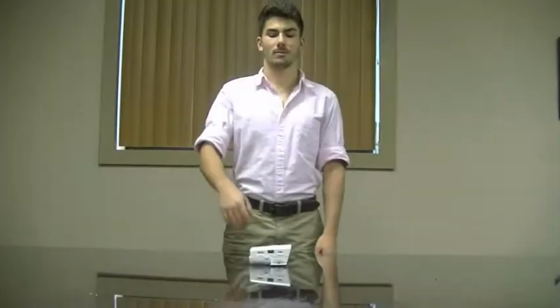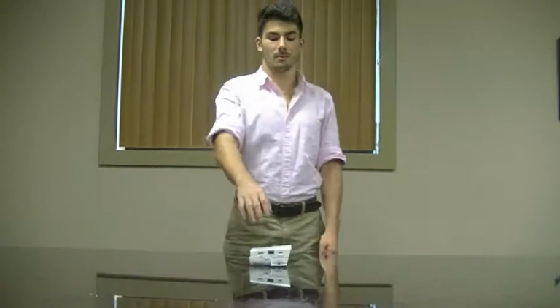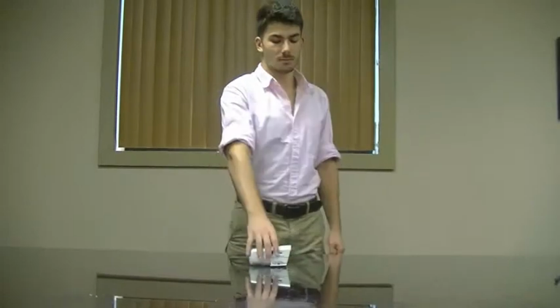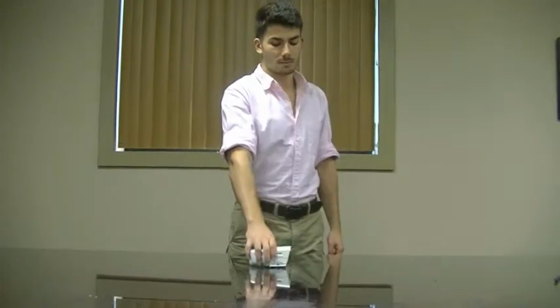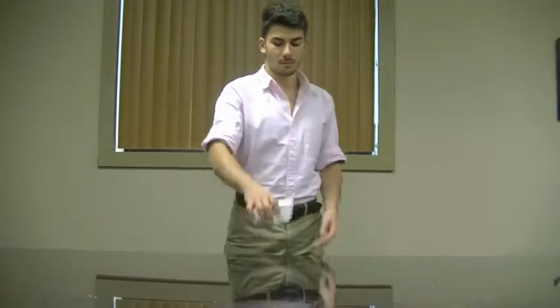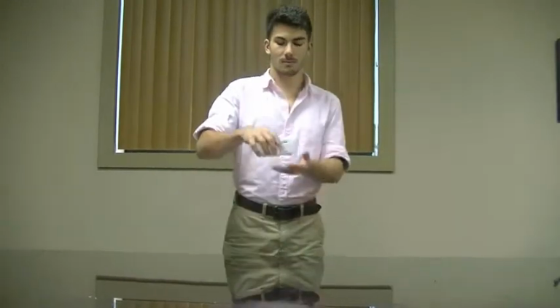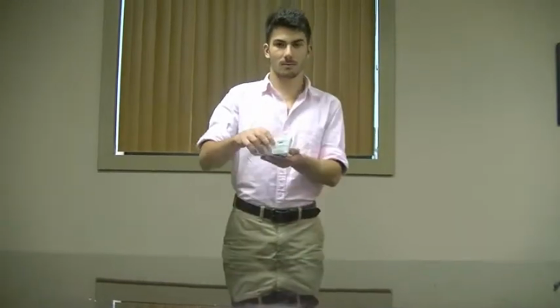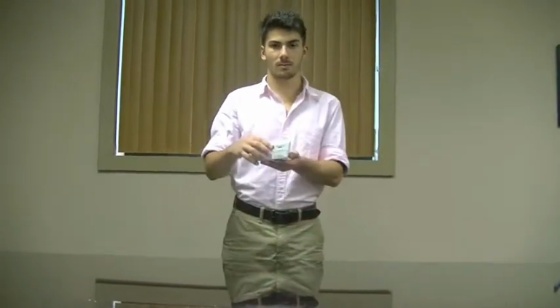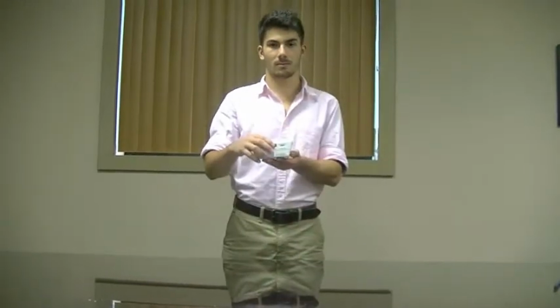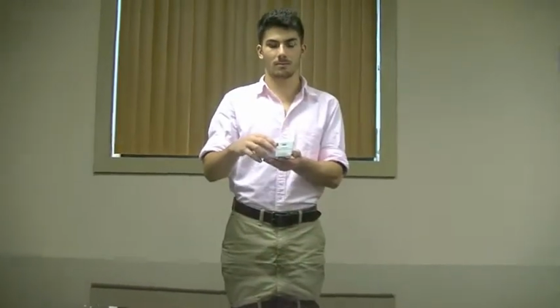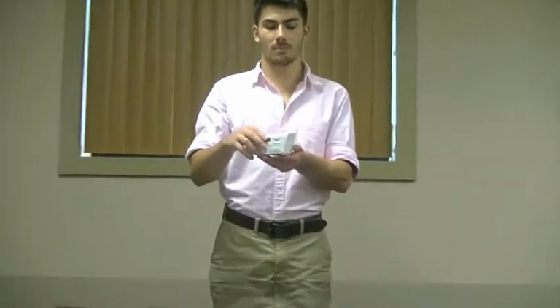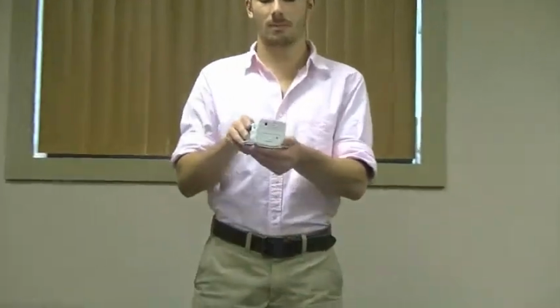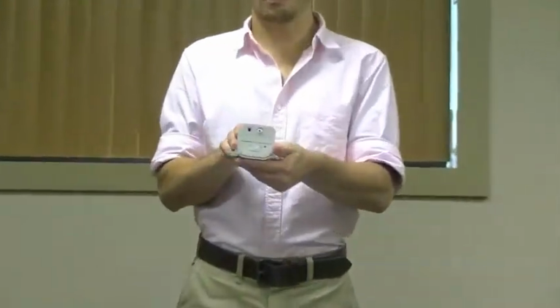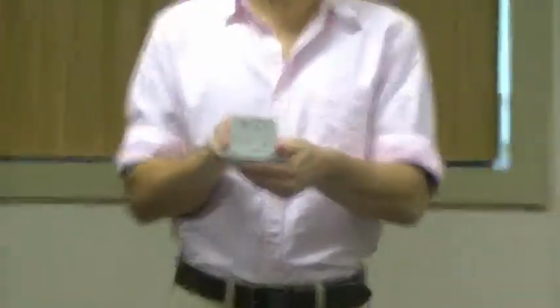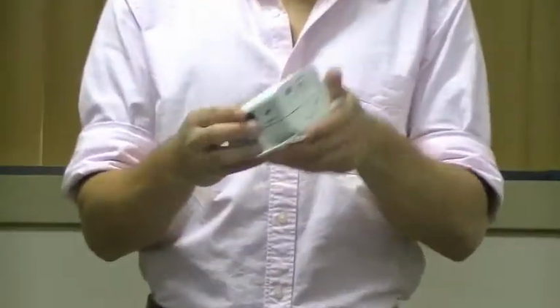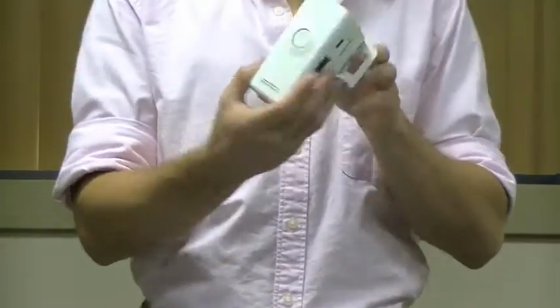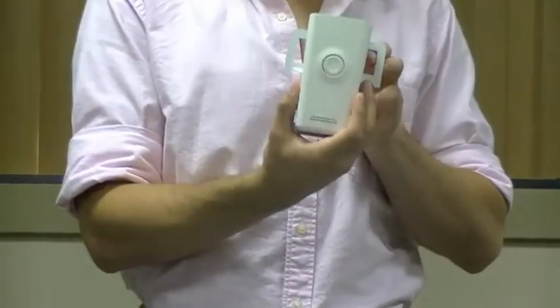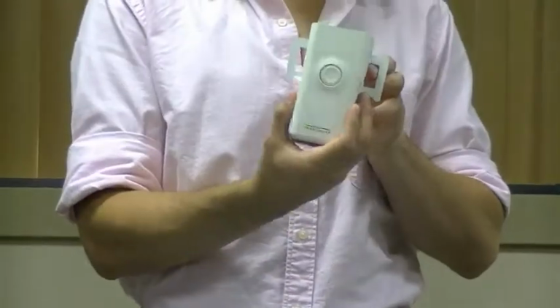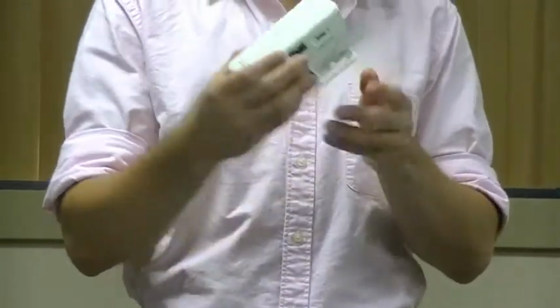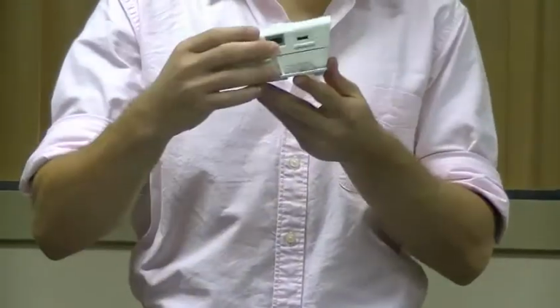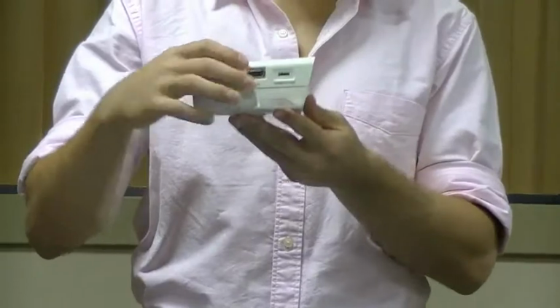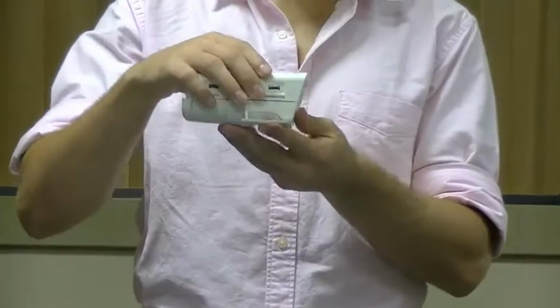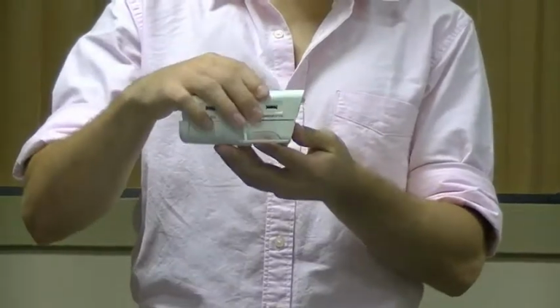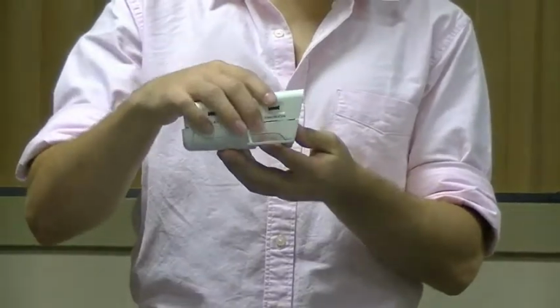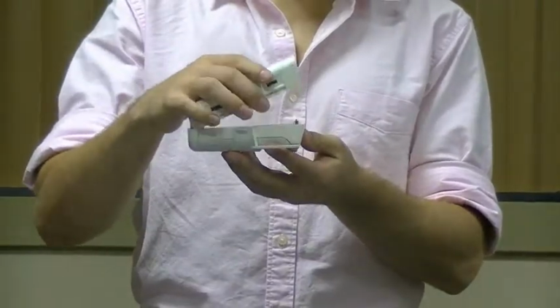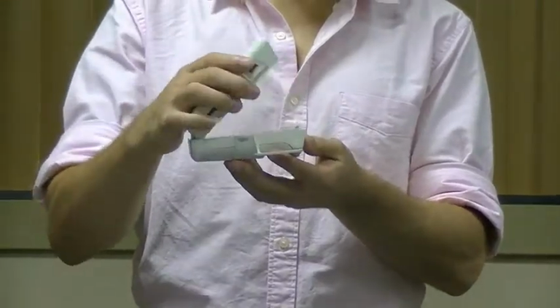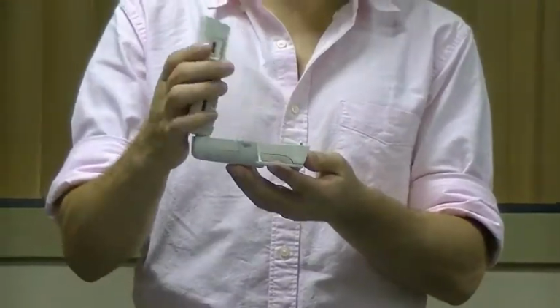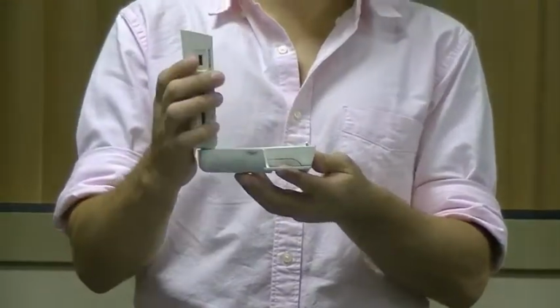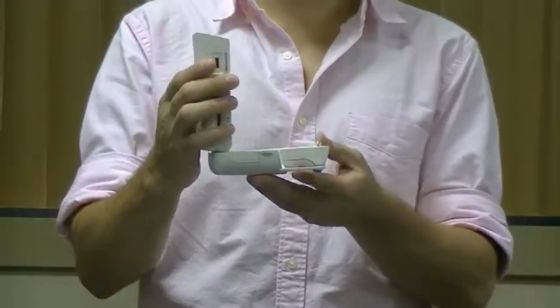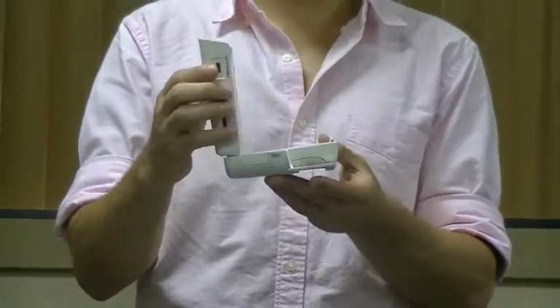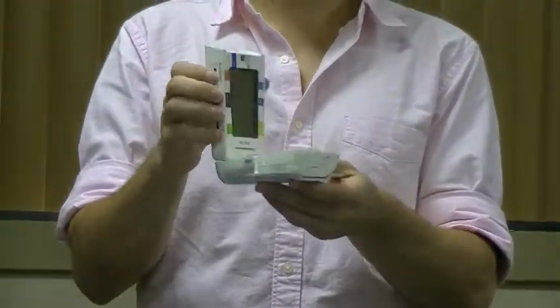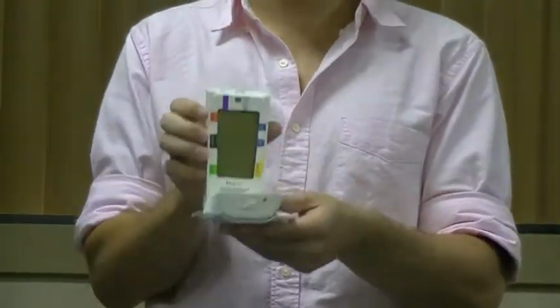The first step is to turn on the home sleep study. You will do this by opening the device and holding and pressing the power button.